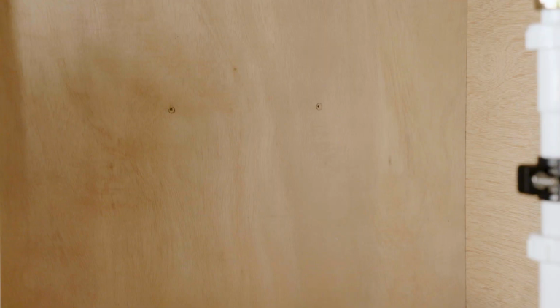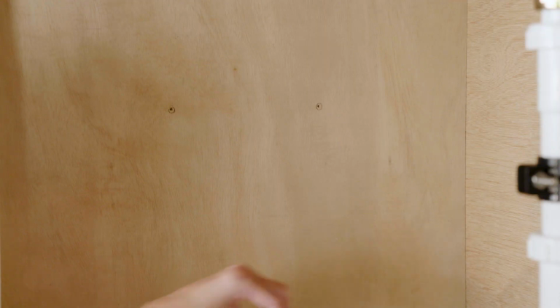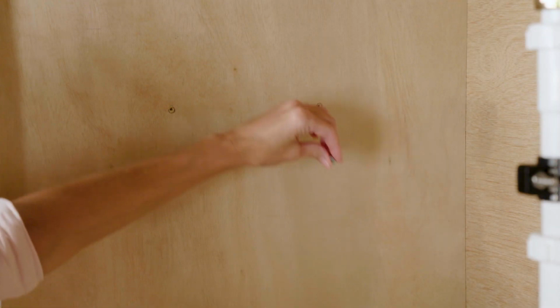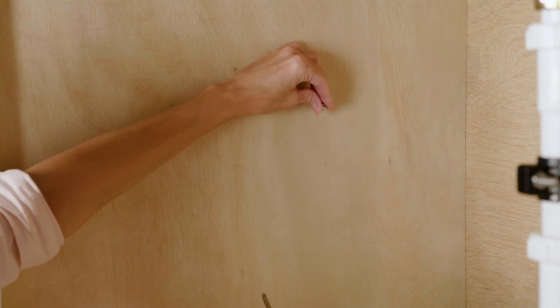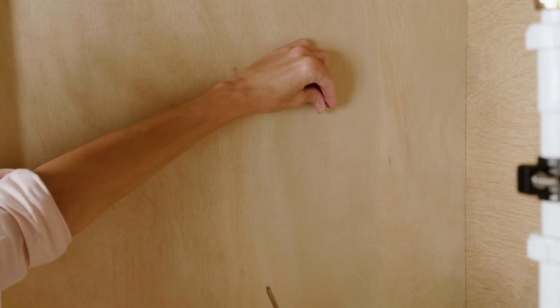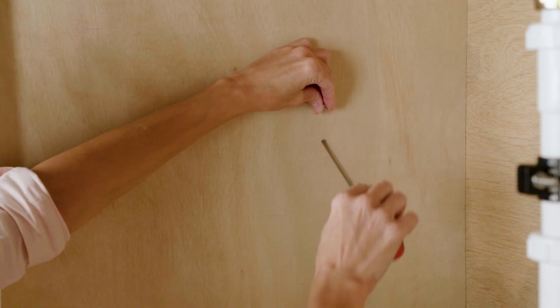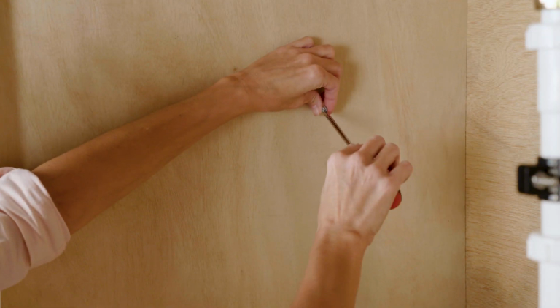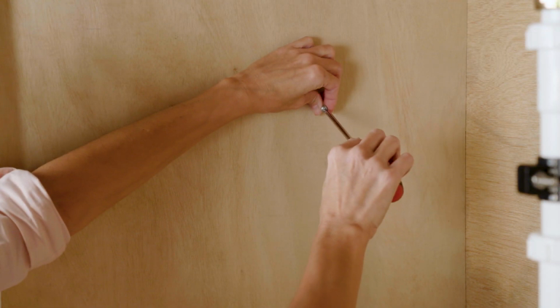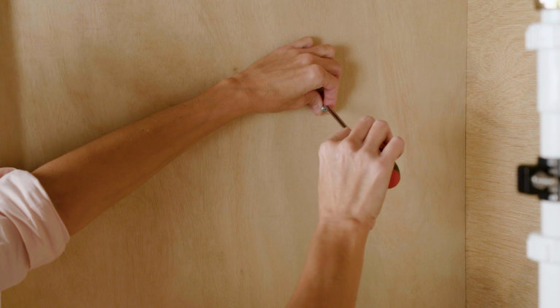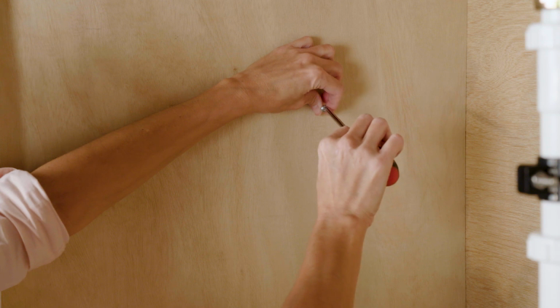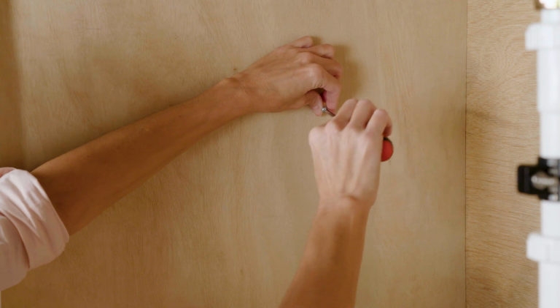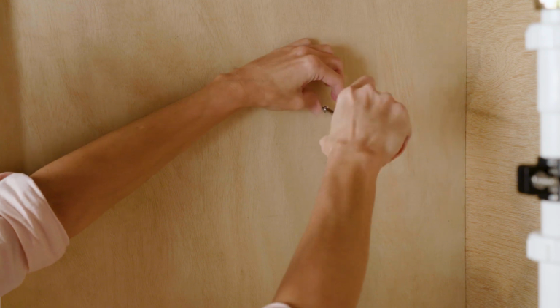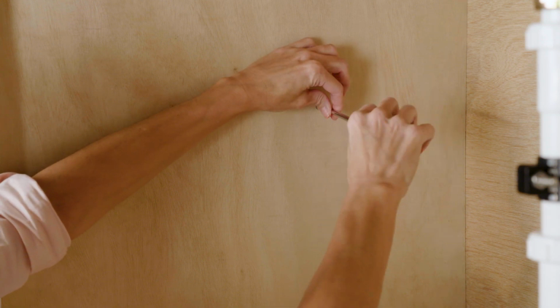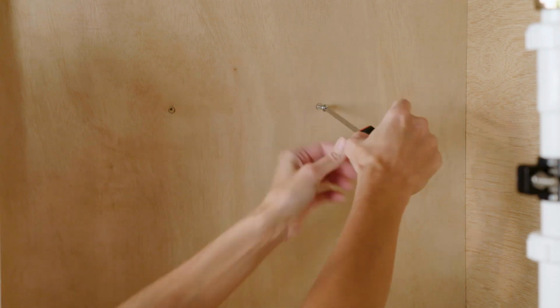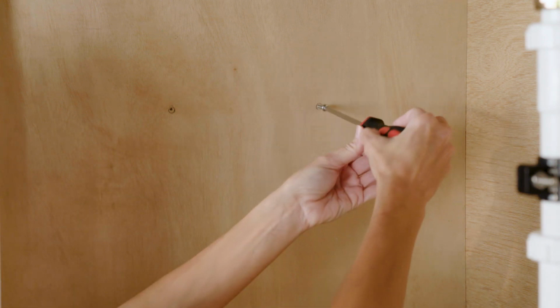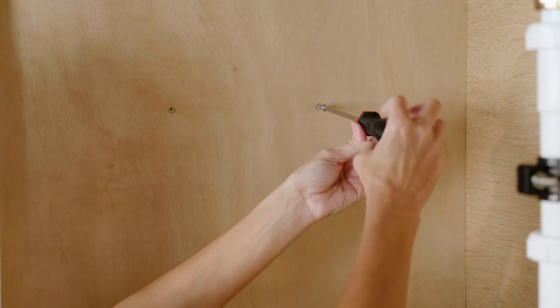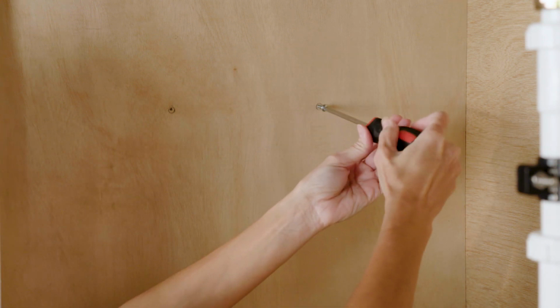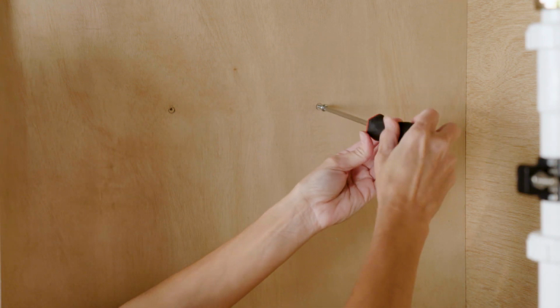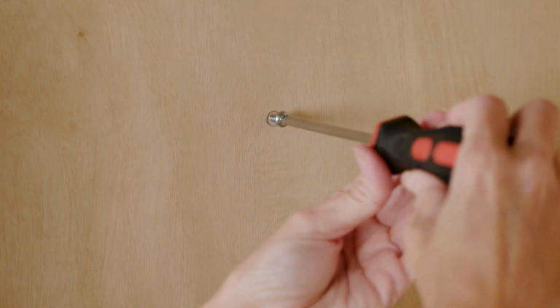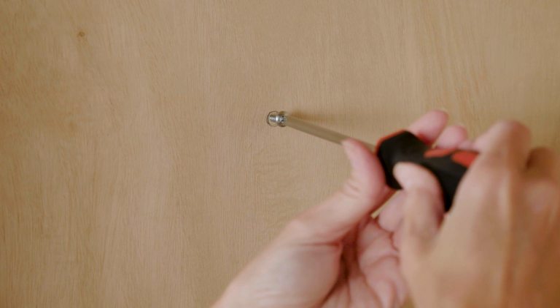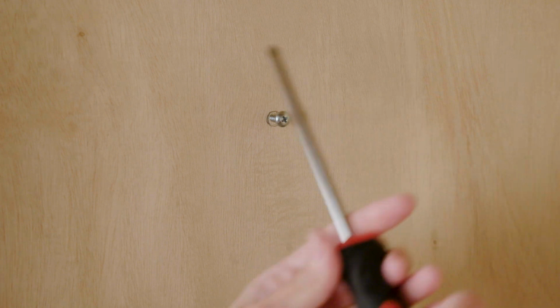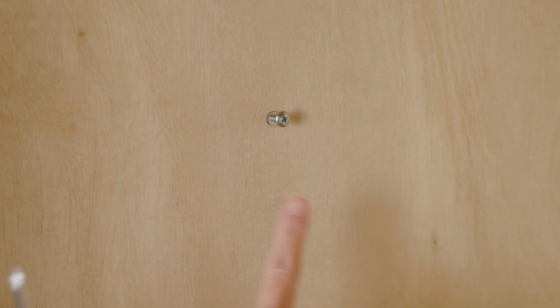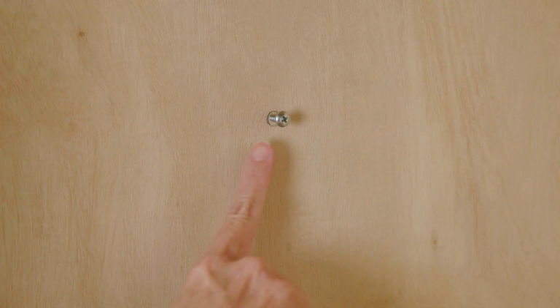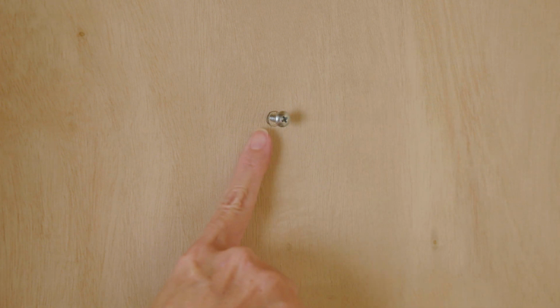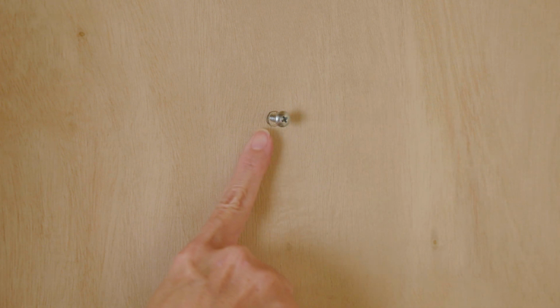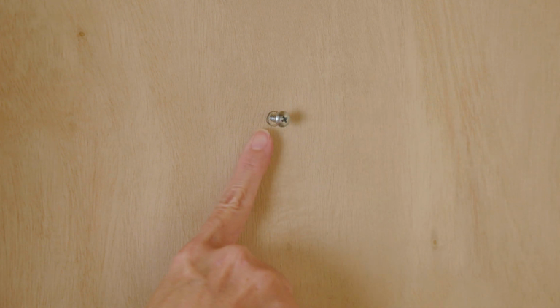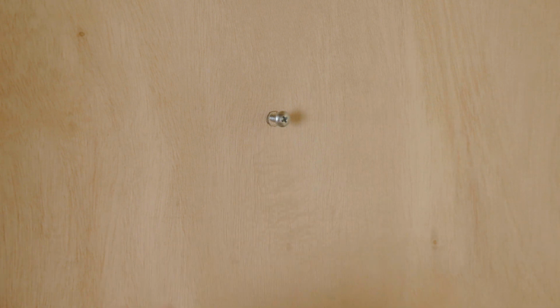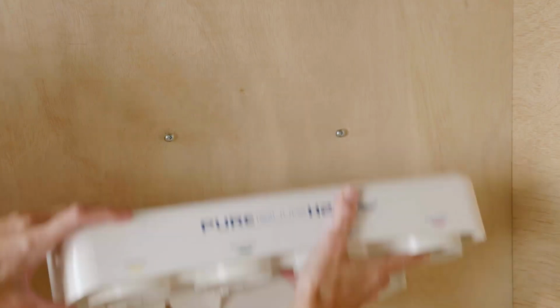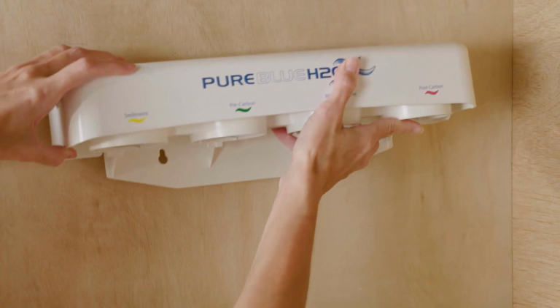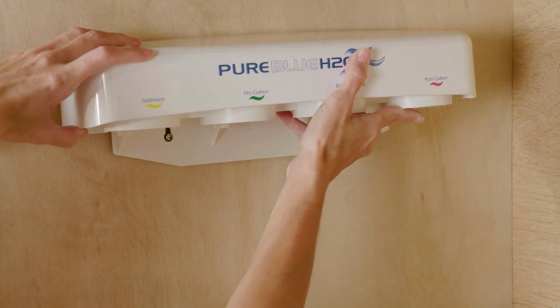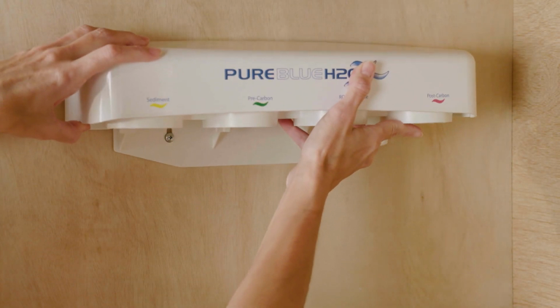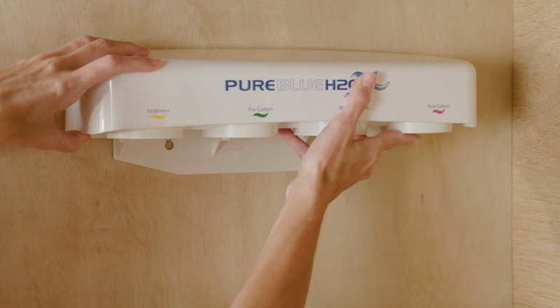Be careful not to drill into anything beyond the cabinet wall. Insert the mounting screws into the wall and leave approximately 3/8 inches of each screw exposed. Hang the manifold on the mounting screws.